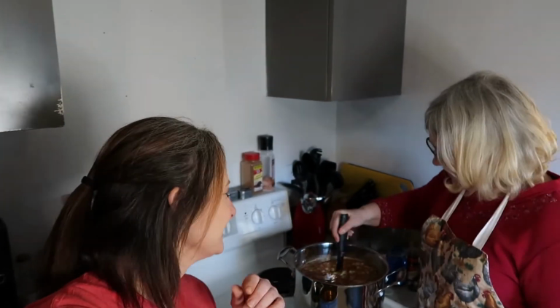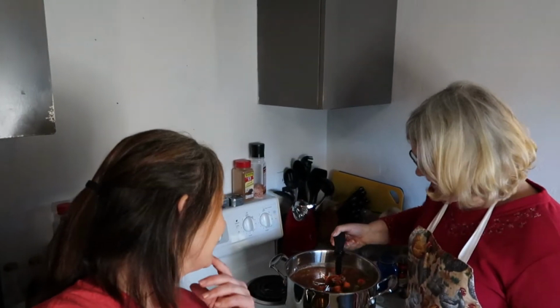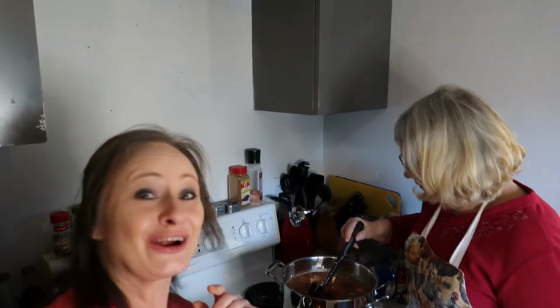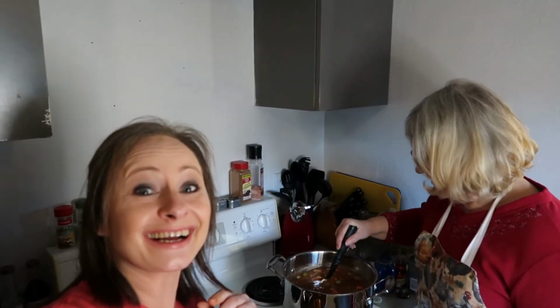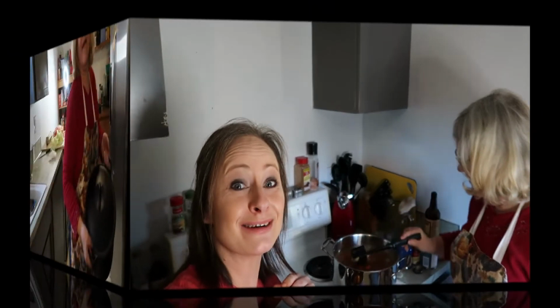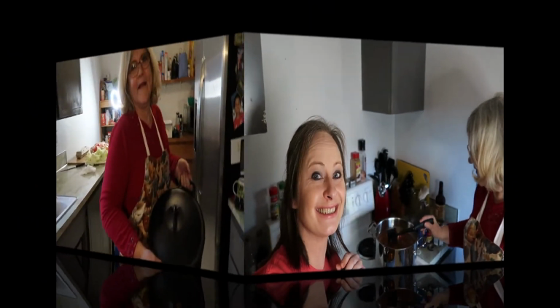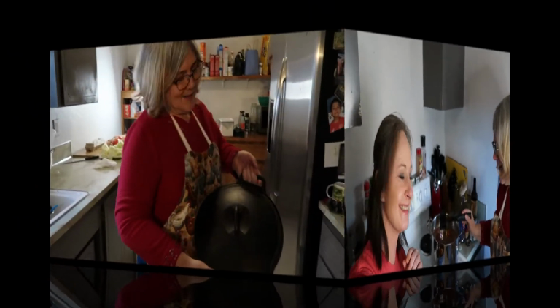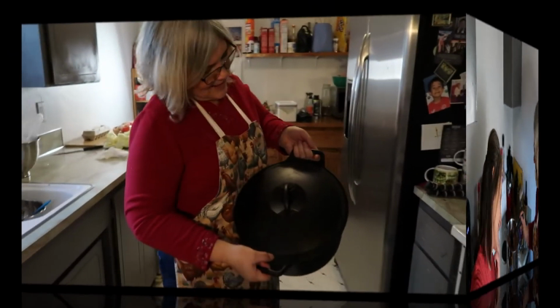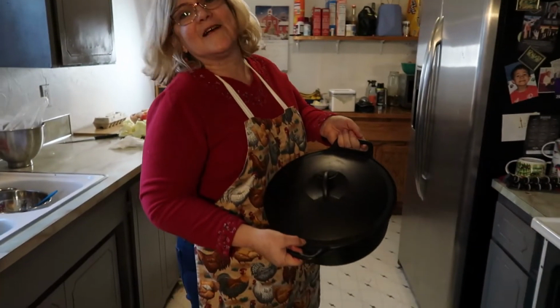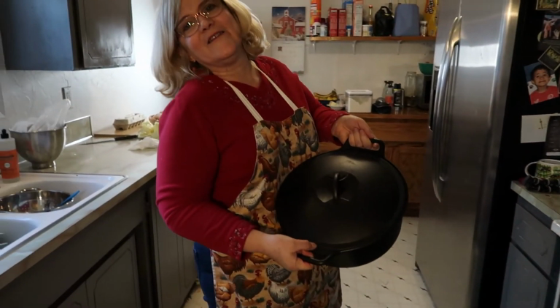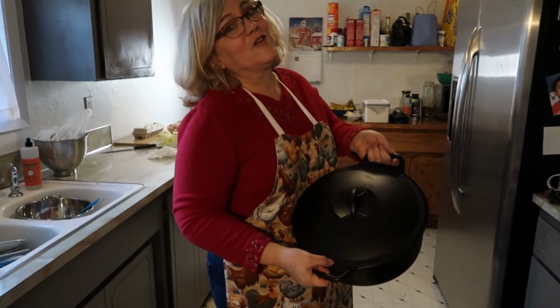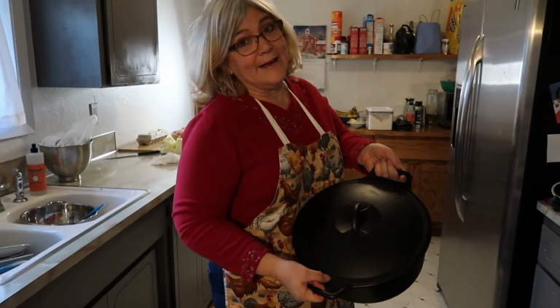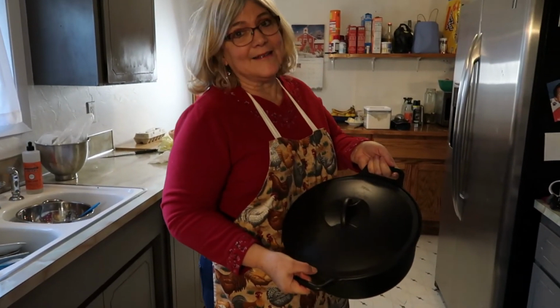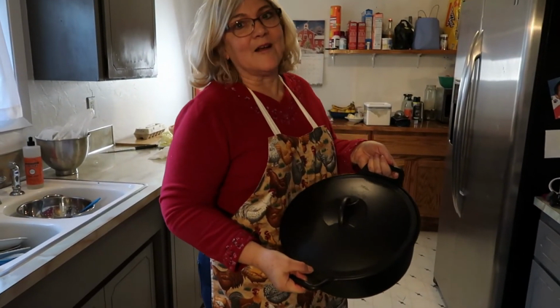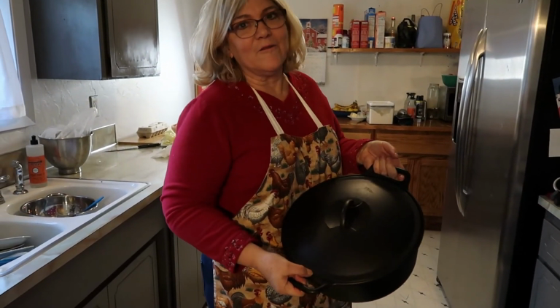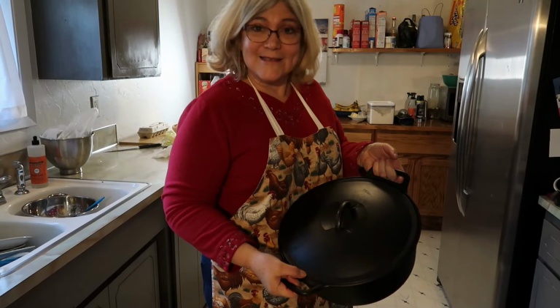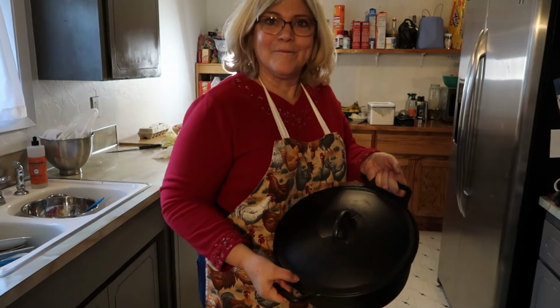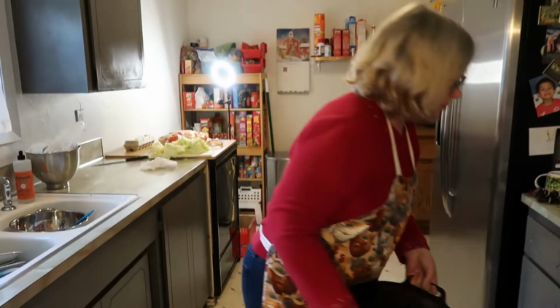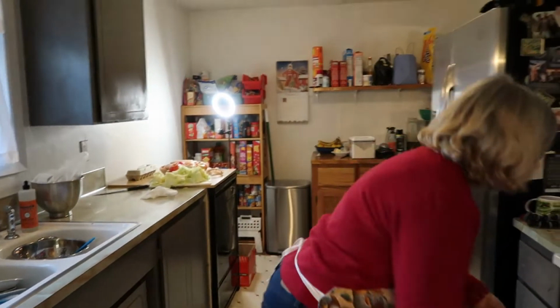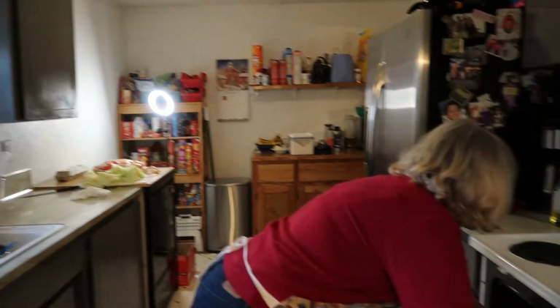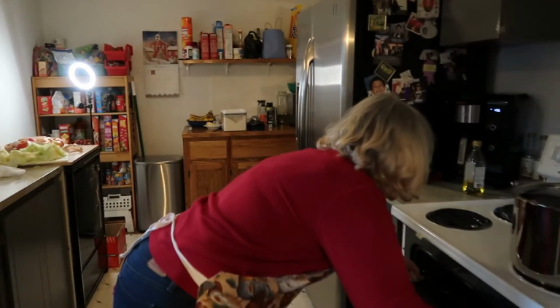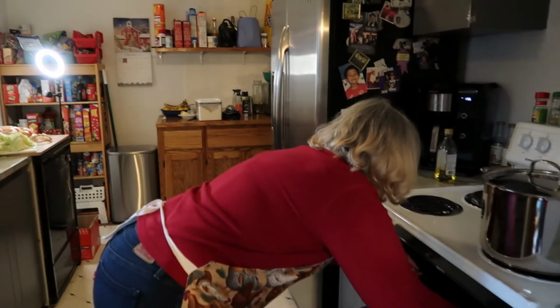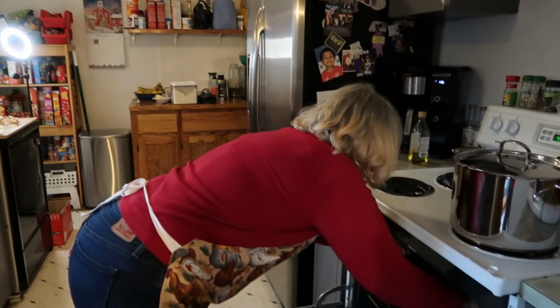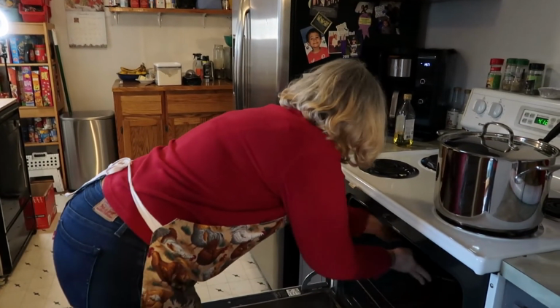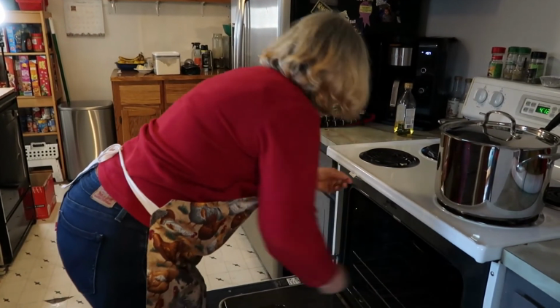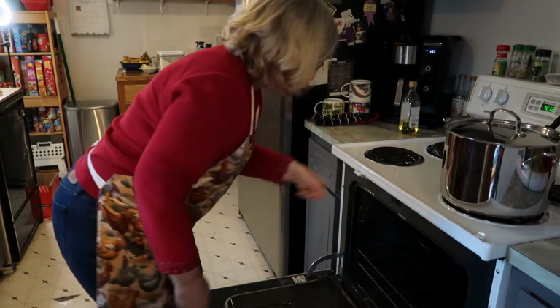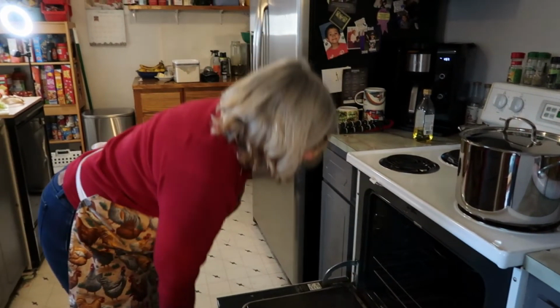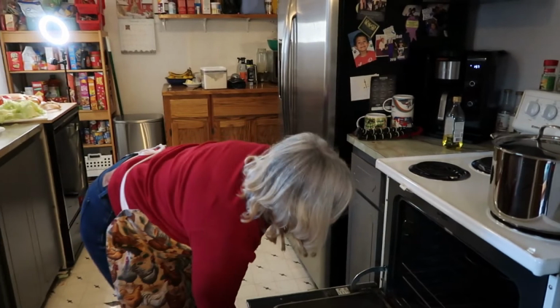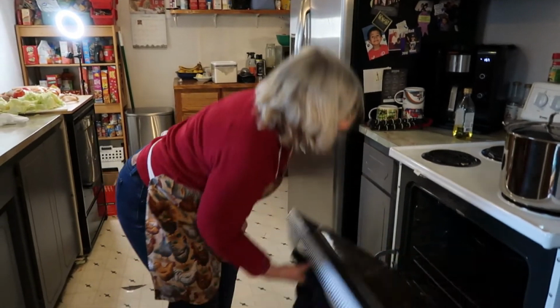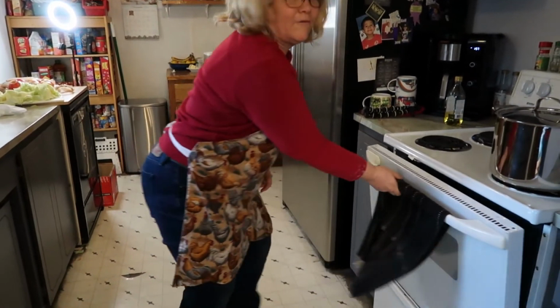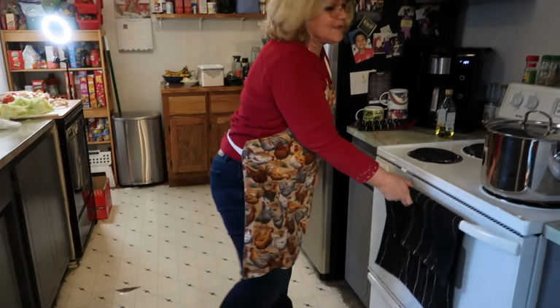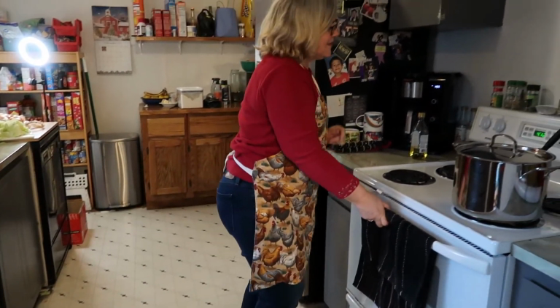This is the cast iron pan that you cook the bread in and this makes all the difference. I'm putting it in the oven to heat up along with the oven, set to 460 degrees.